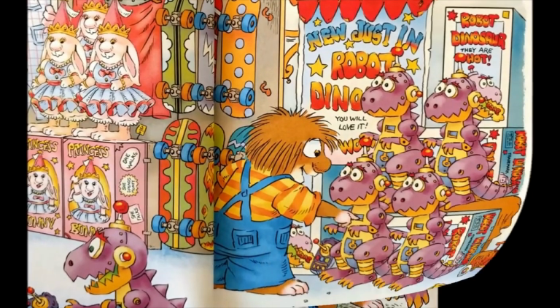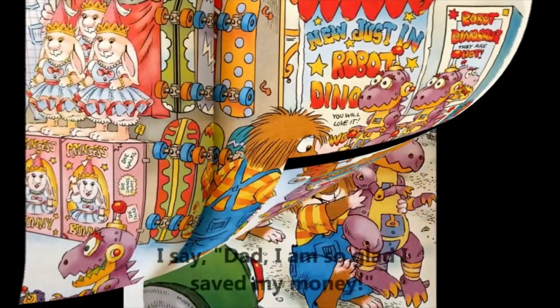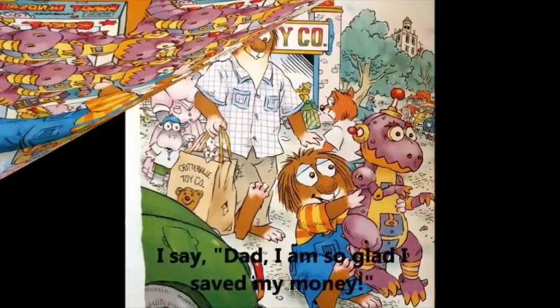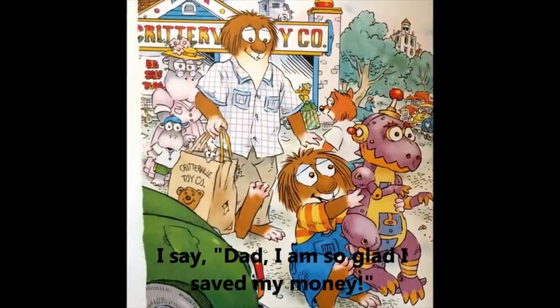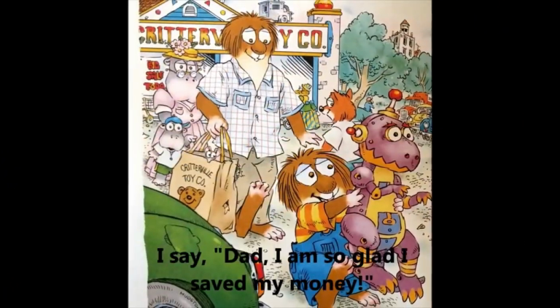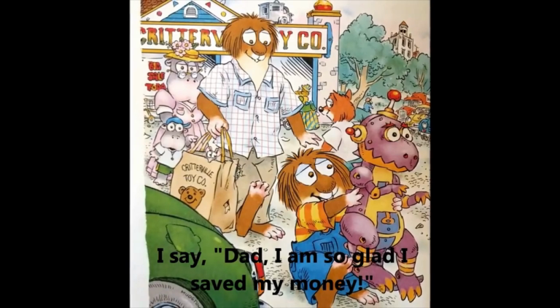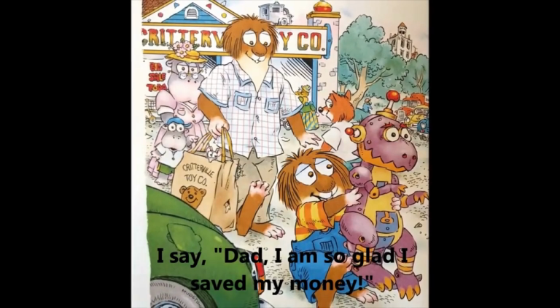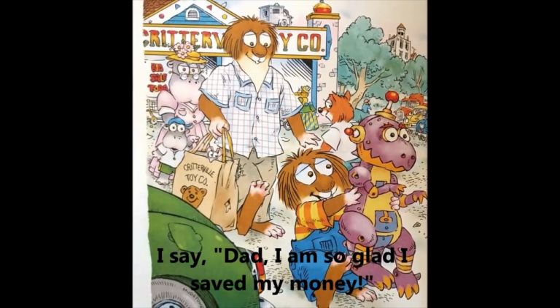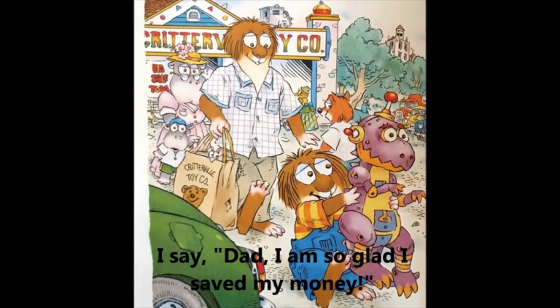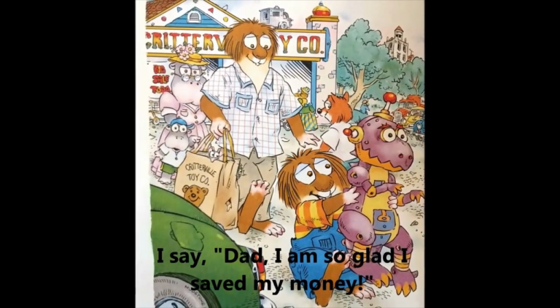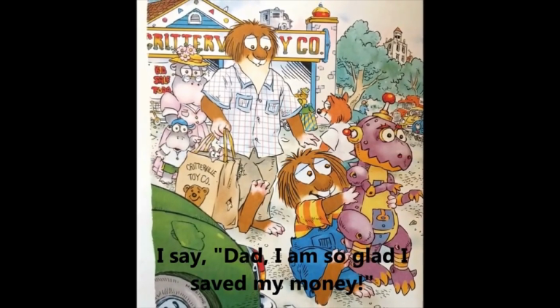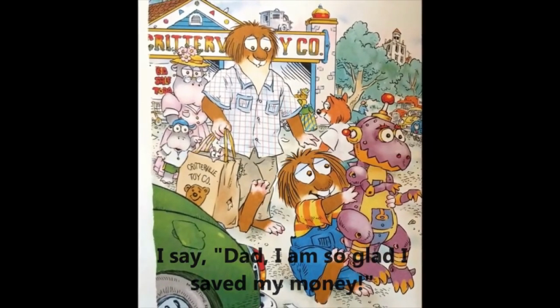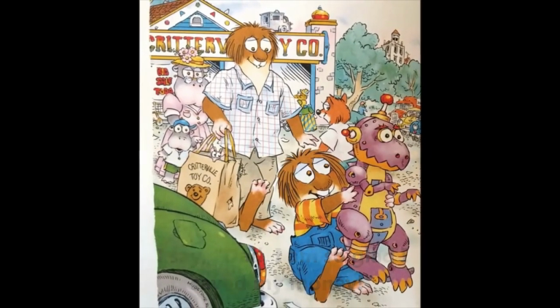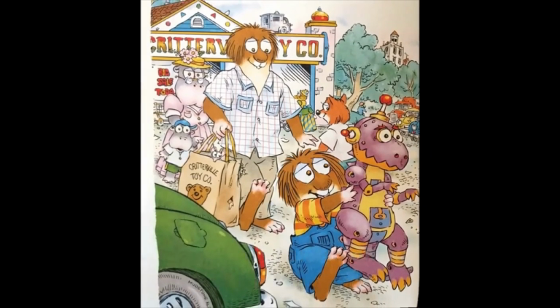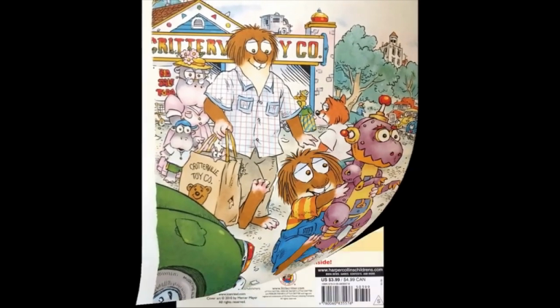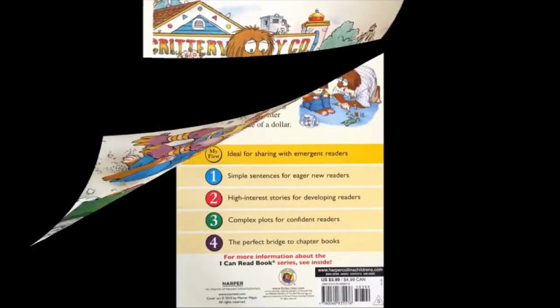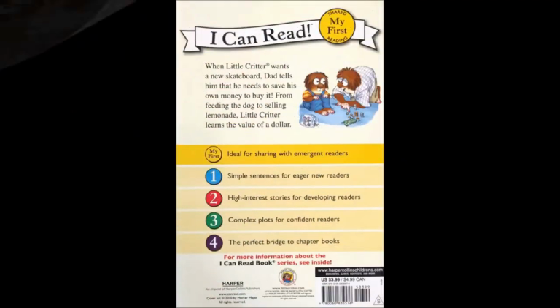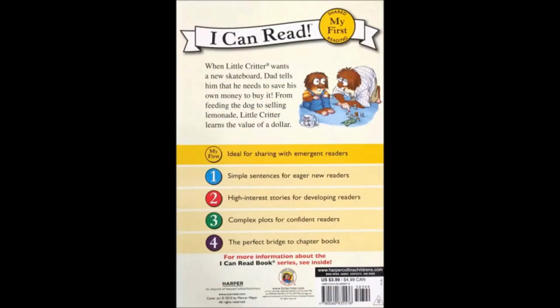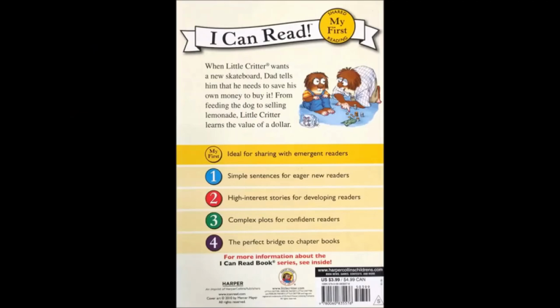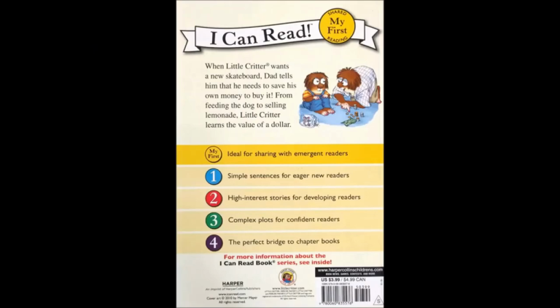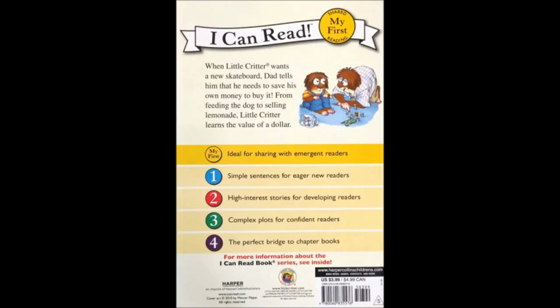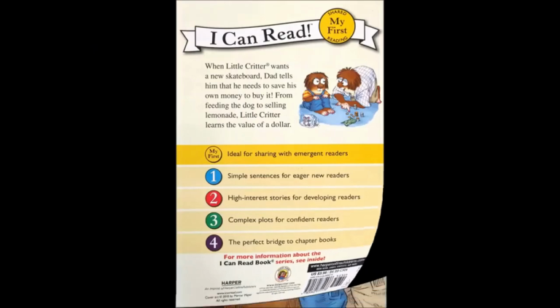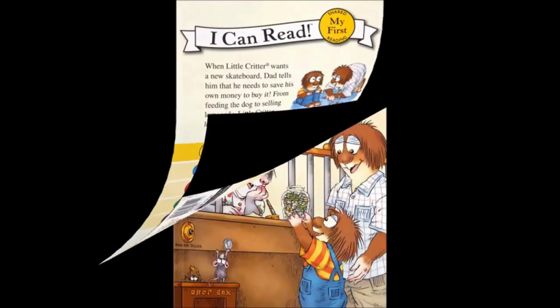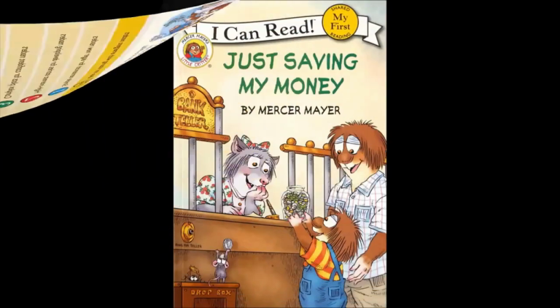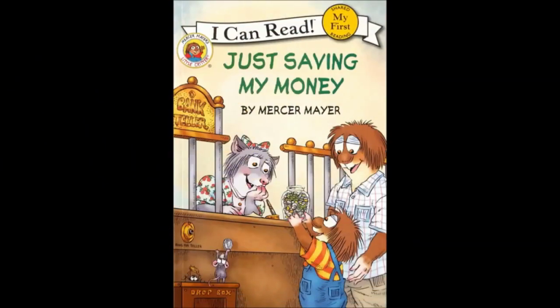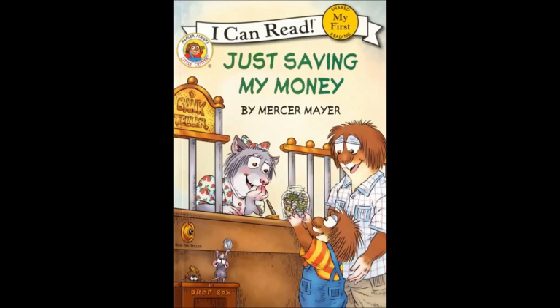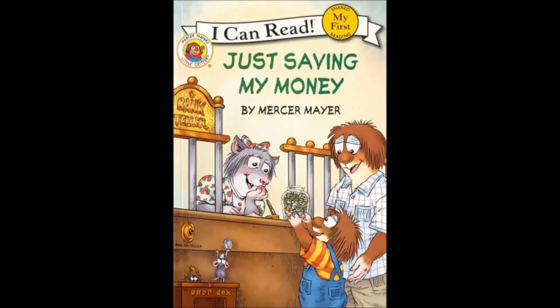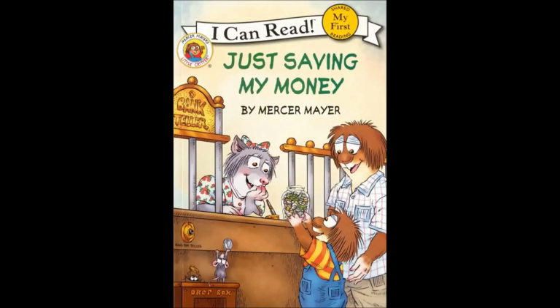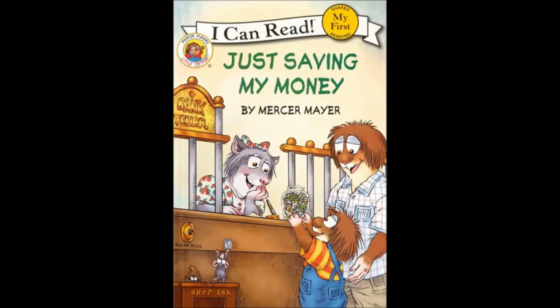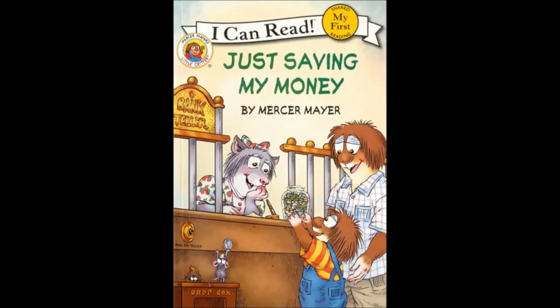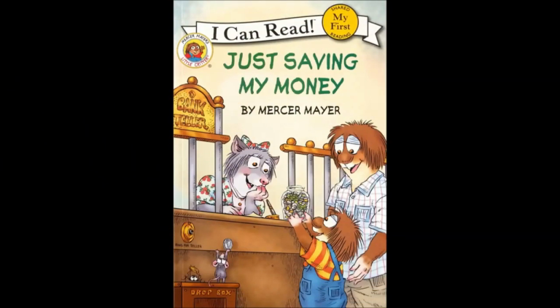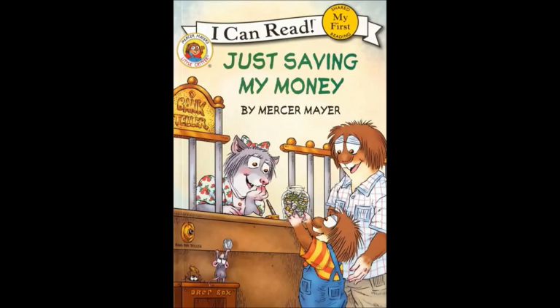I say, 'Dad, I am so glad I saved my money.' The end. For more stories, please subscribe to our channel, Little Readers.